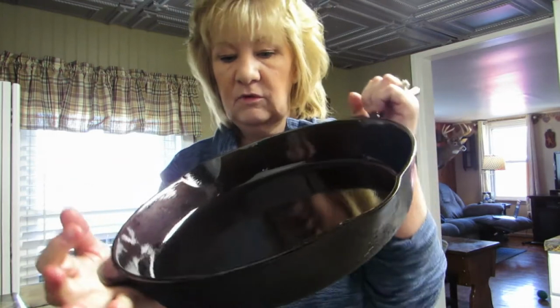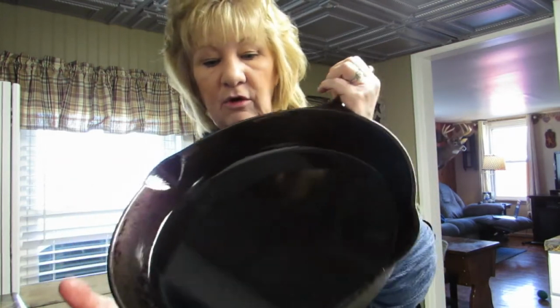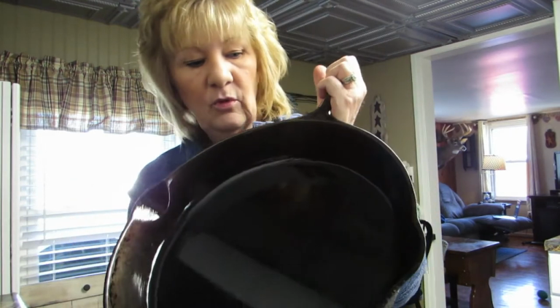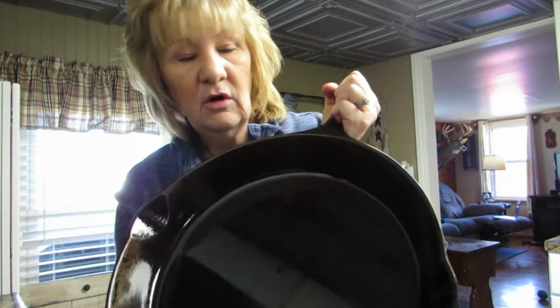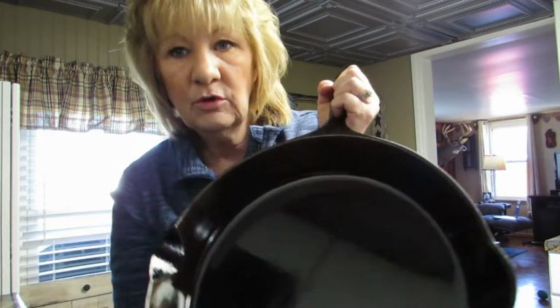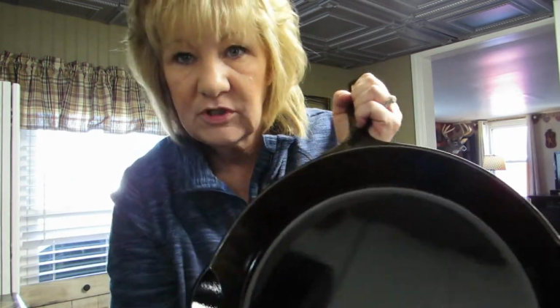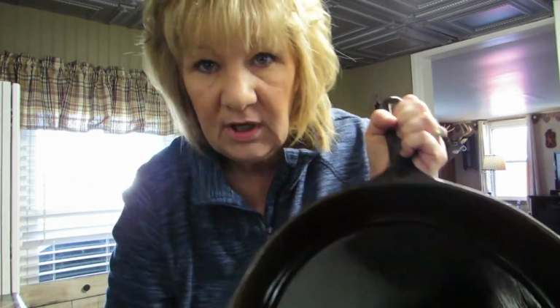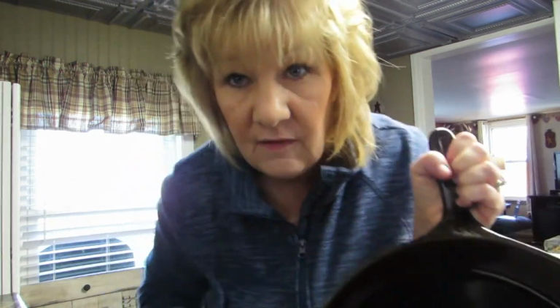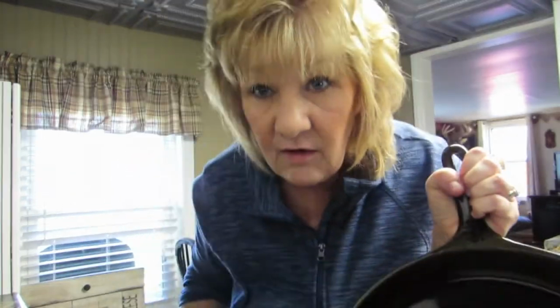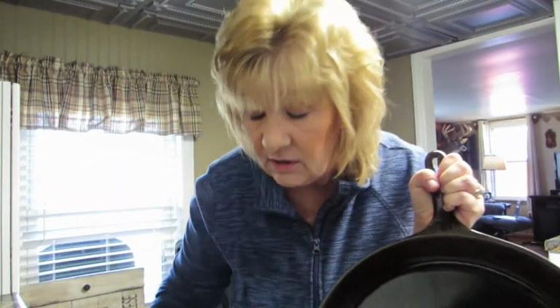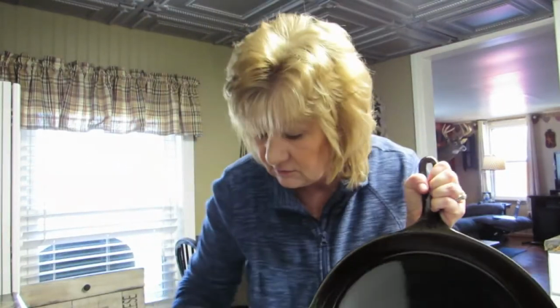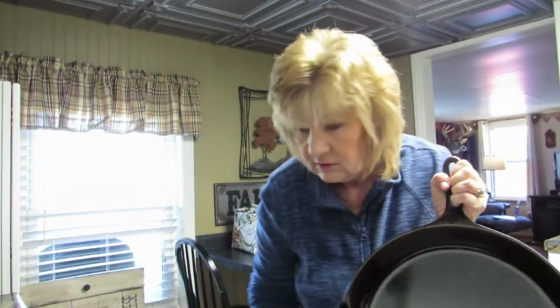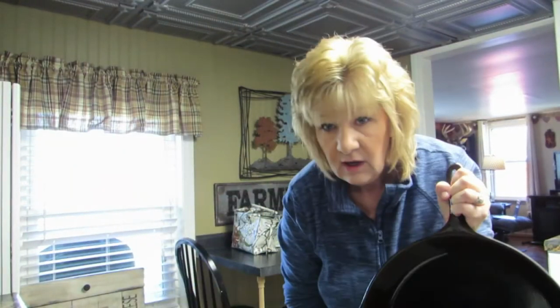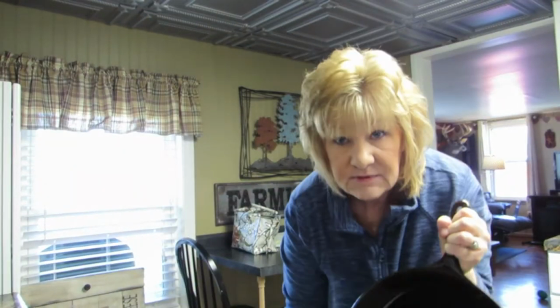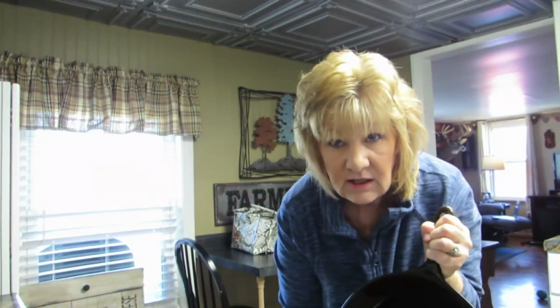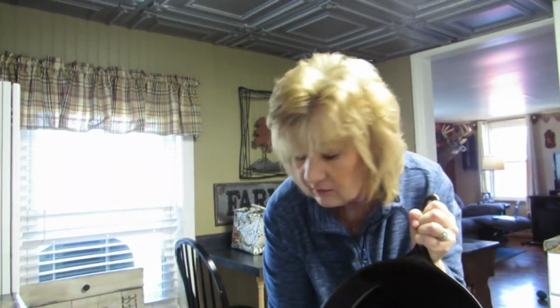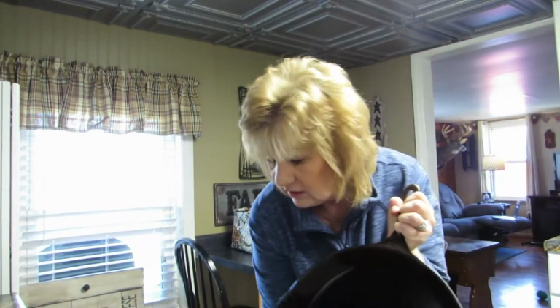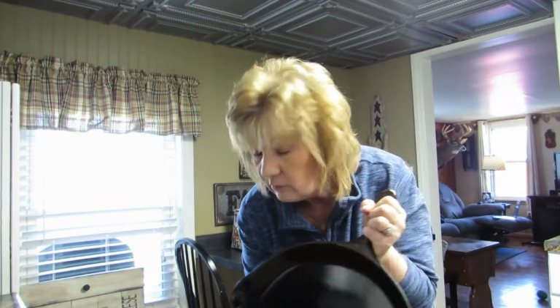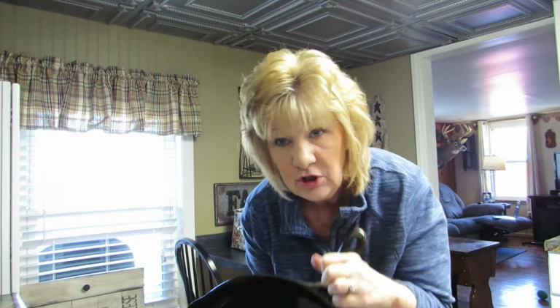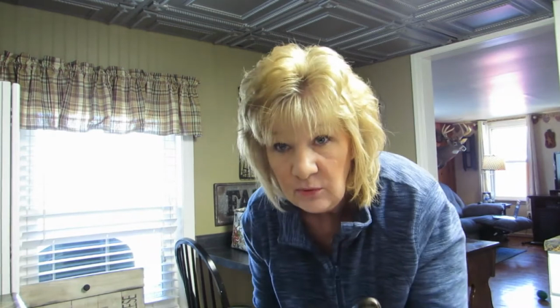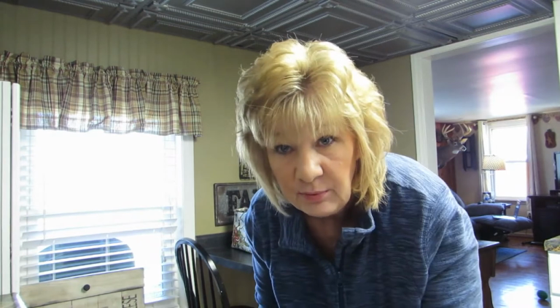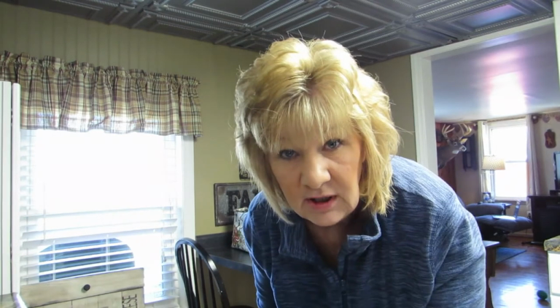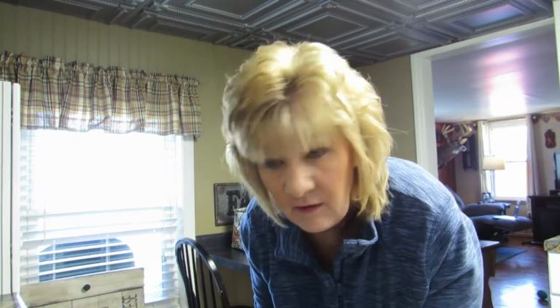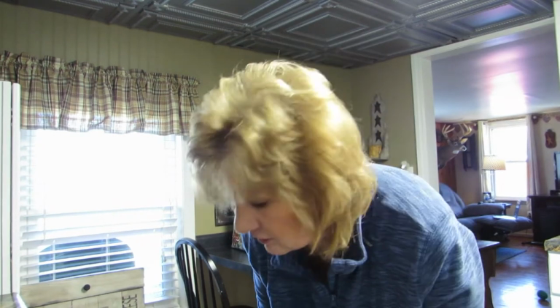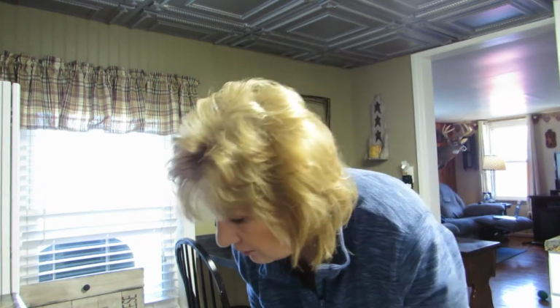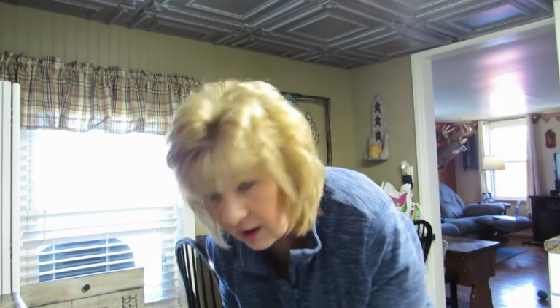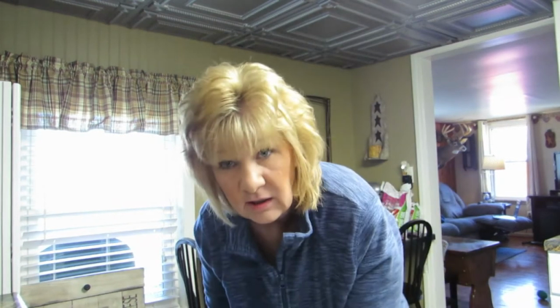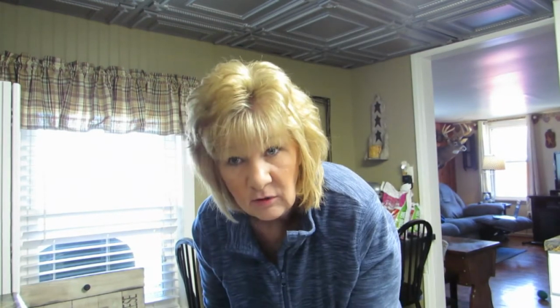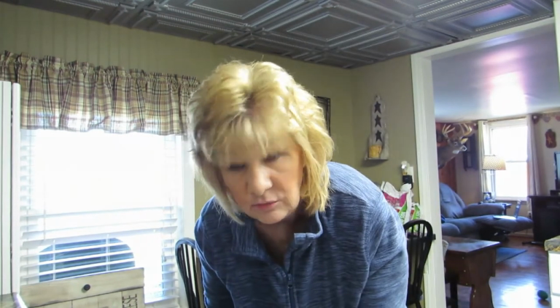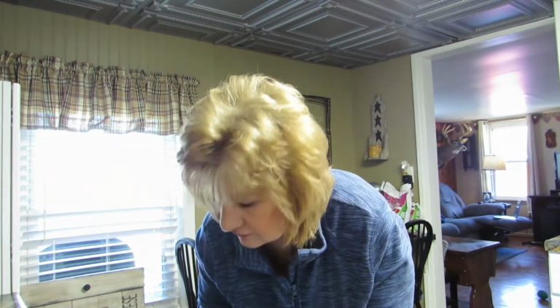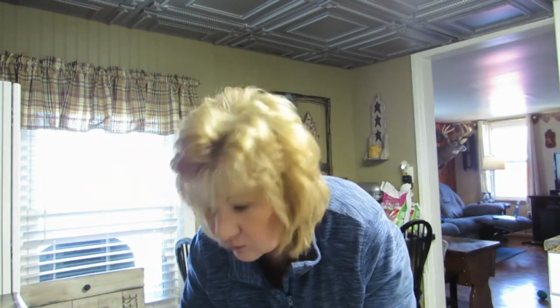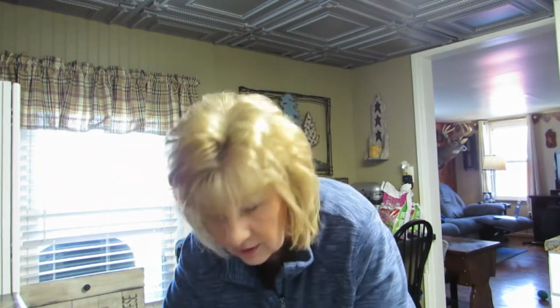The pan is coated with oil and we're supposed to put it in the oven upside down. I would show you putting it in the oven, but I can't hold two things at one time.